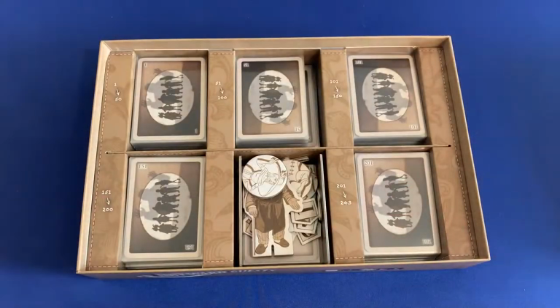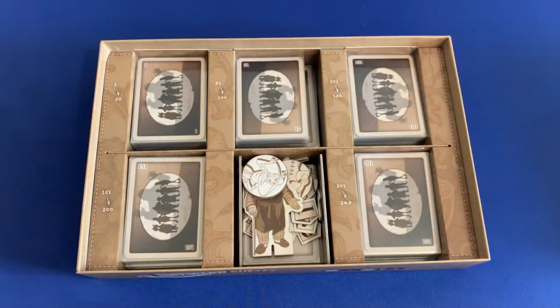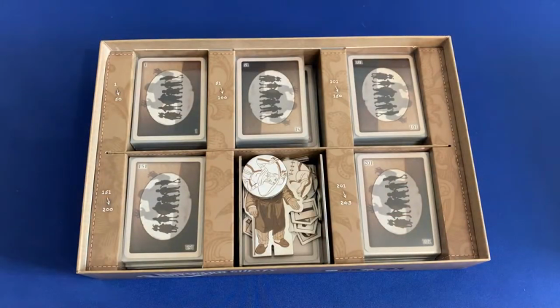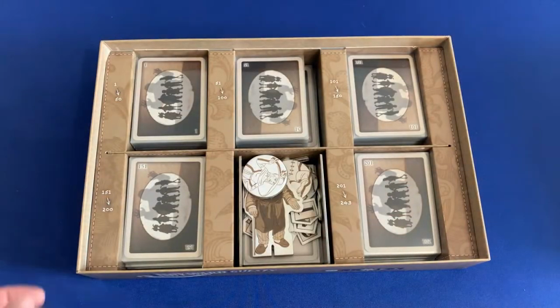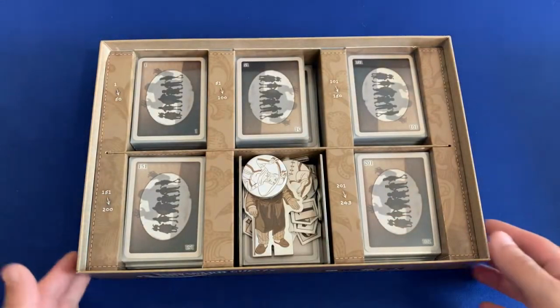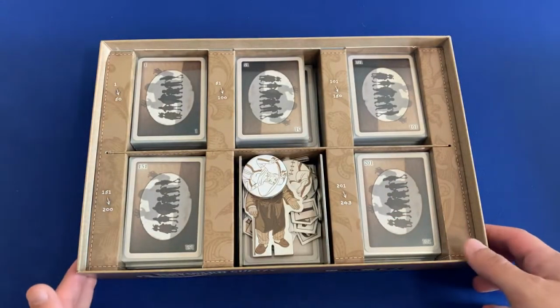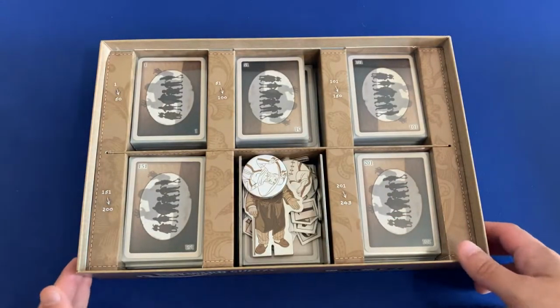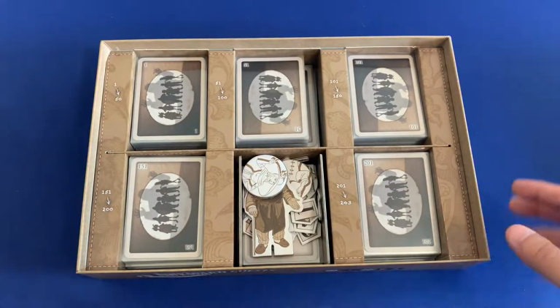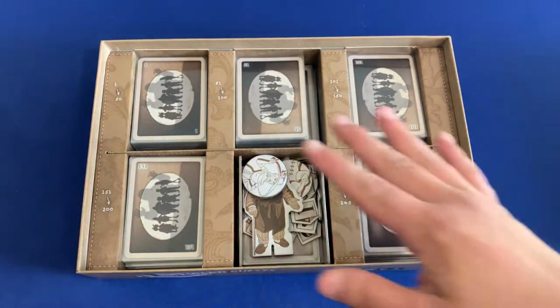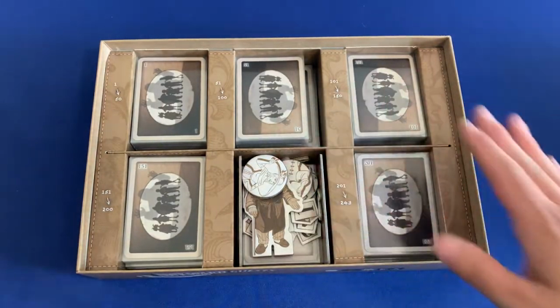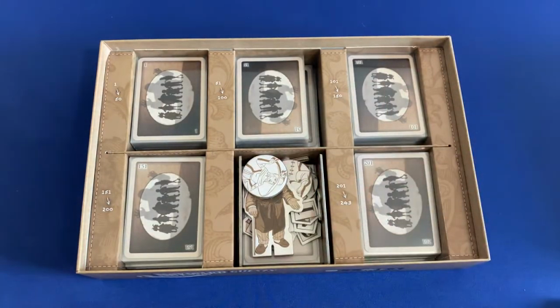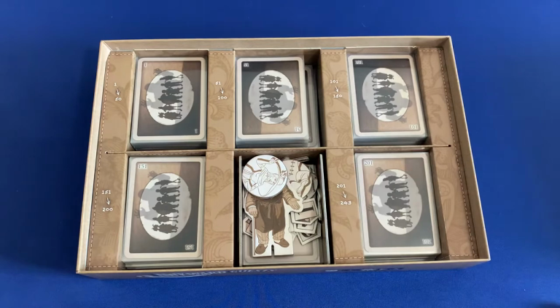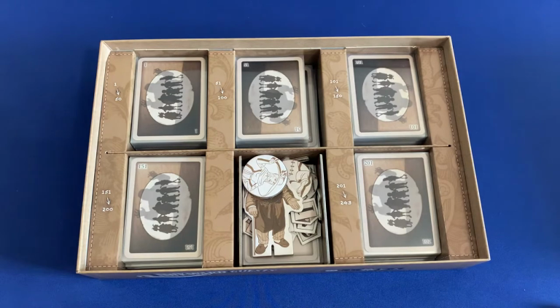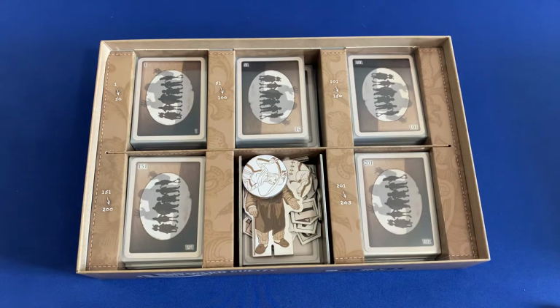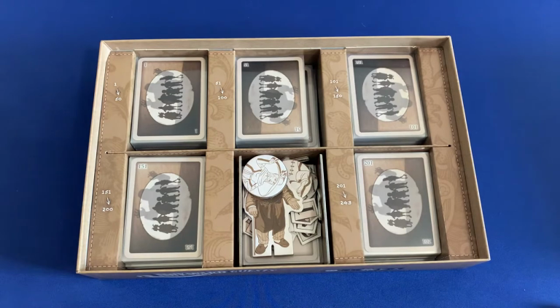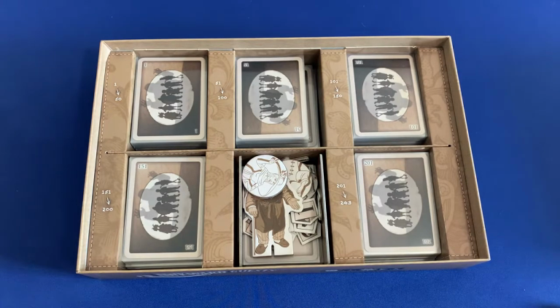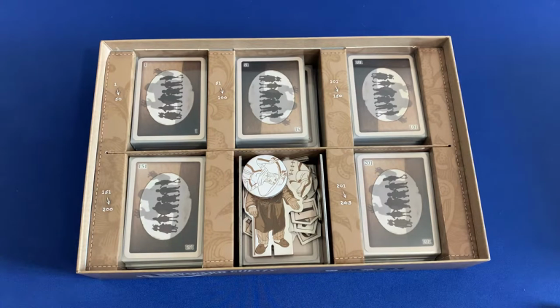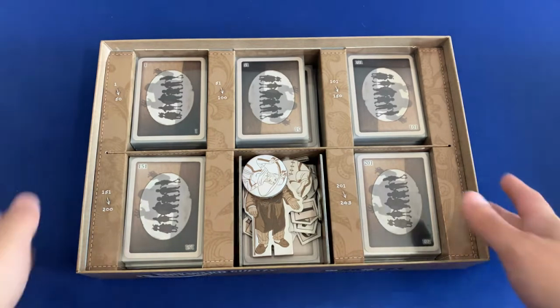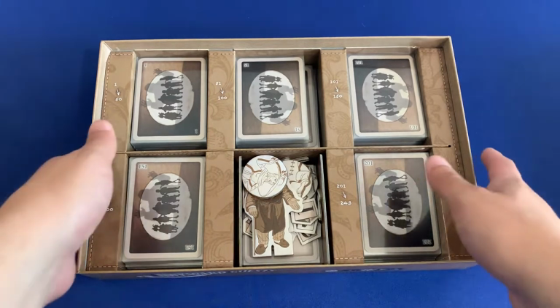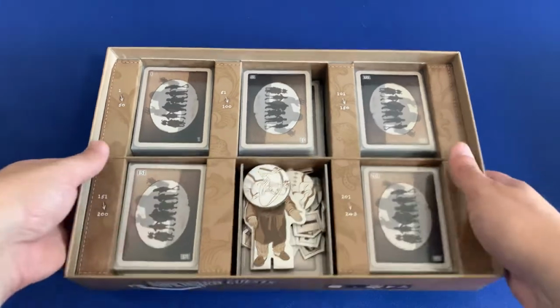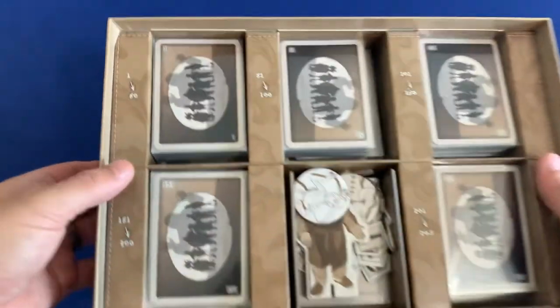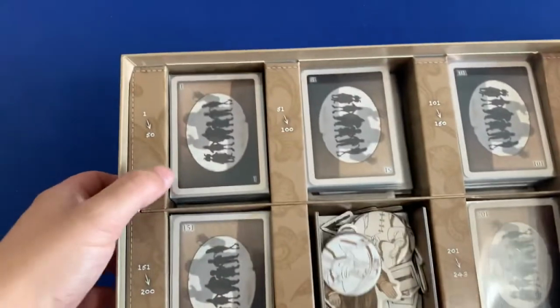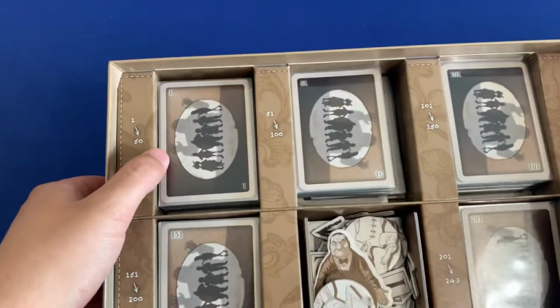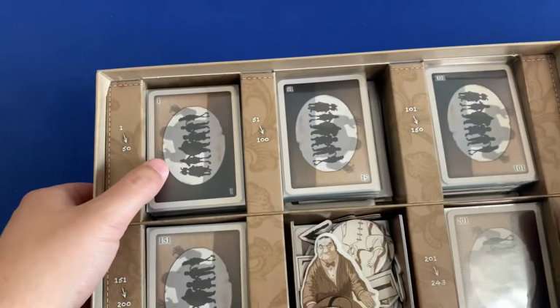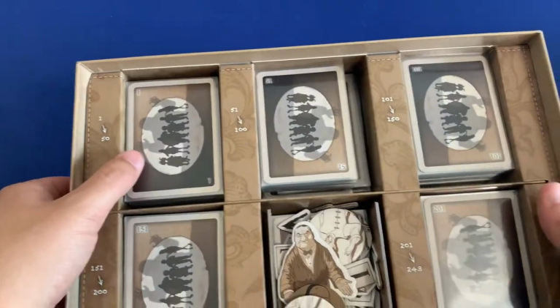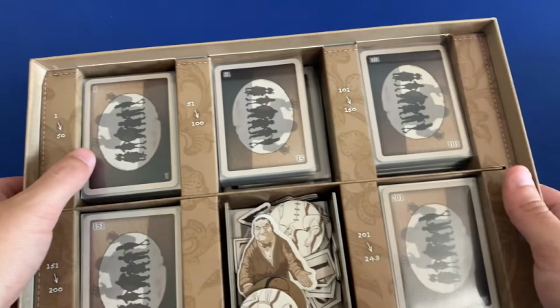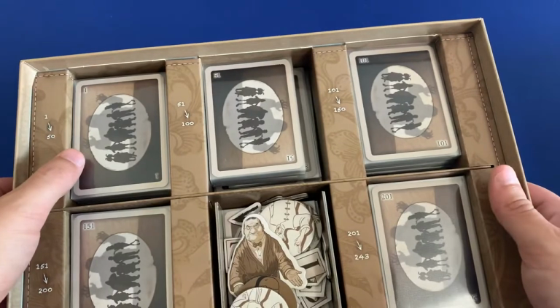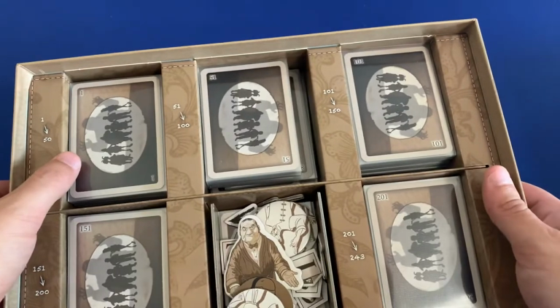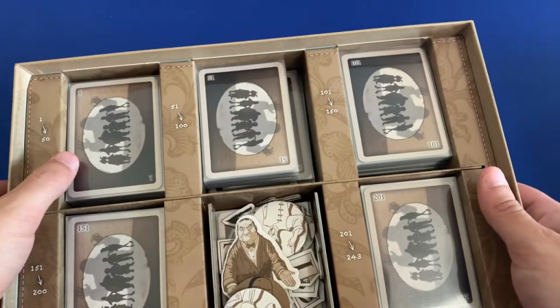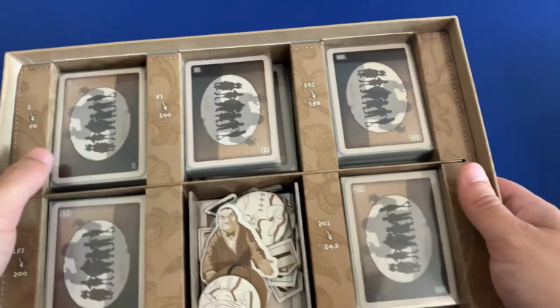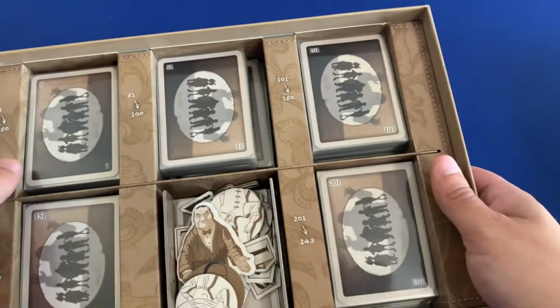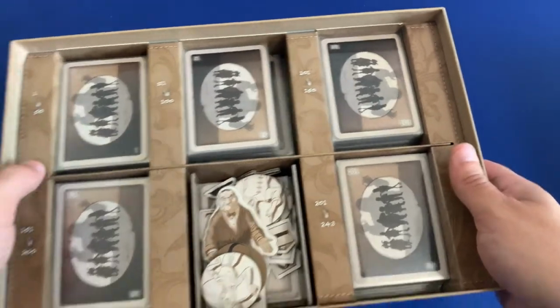Eight copies of those laminated sheets. And the insert for this game is actually pretty dang good. Each of these trays here are going to hold 50 cards — so 1 to 50, 51 to 100, 101 to 150.